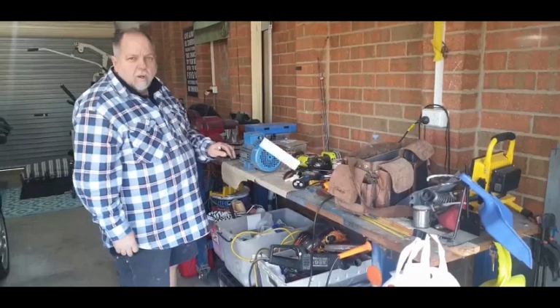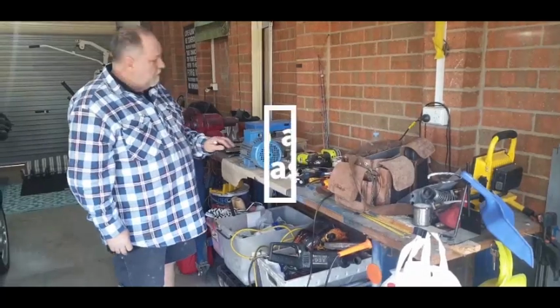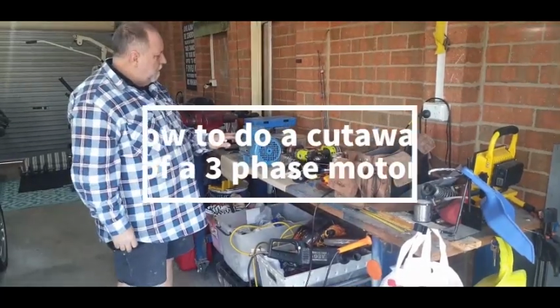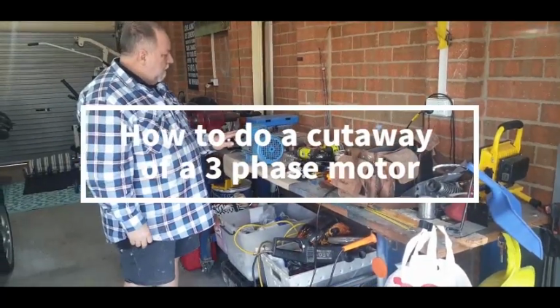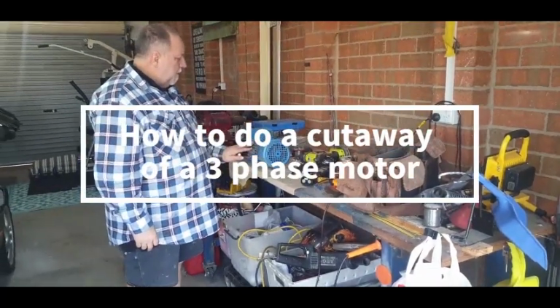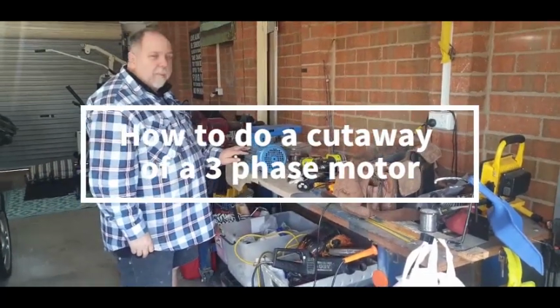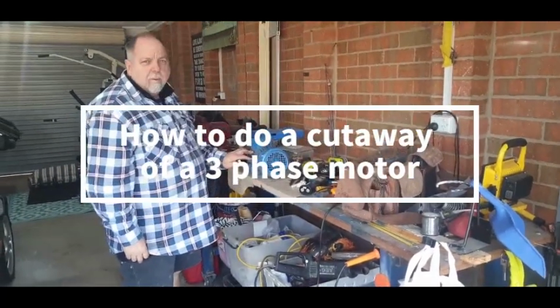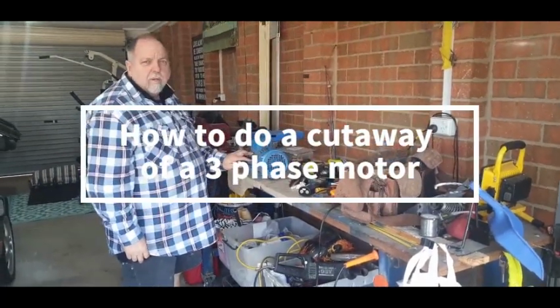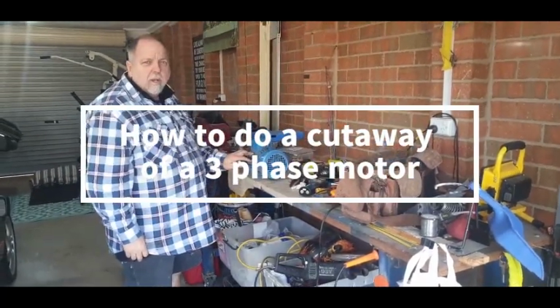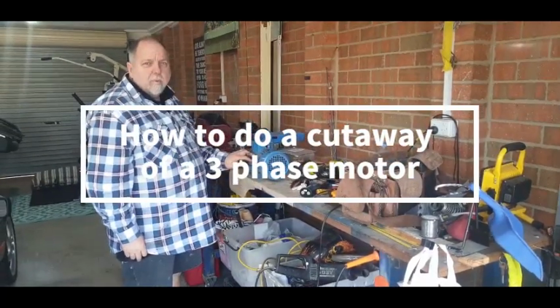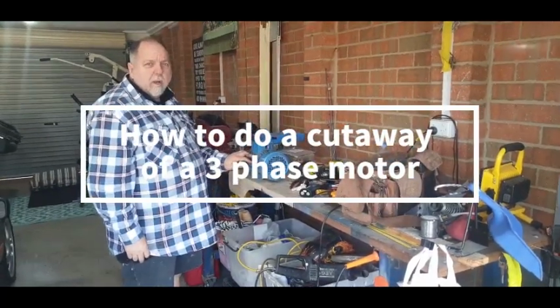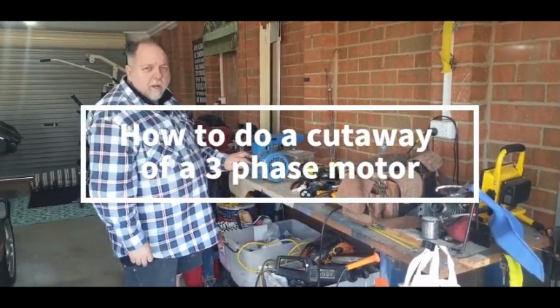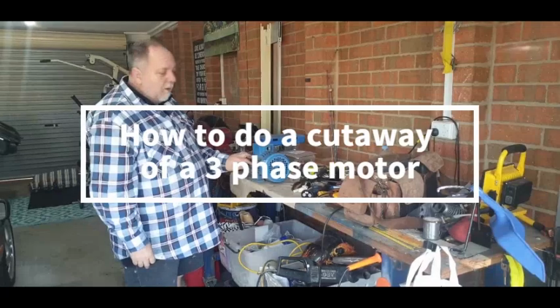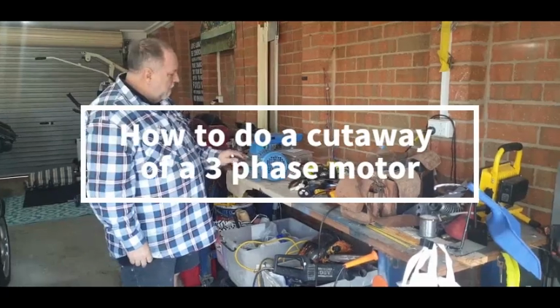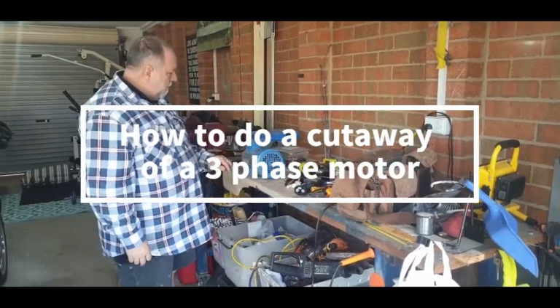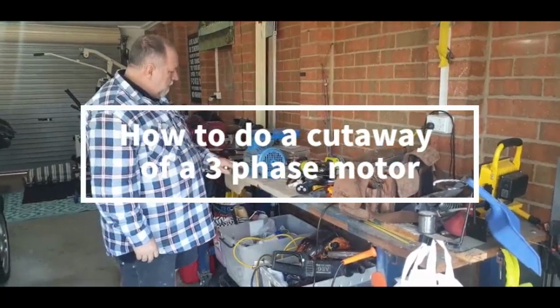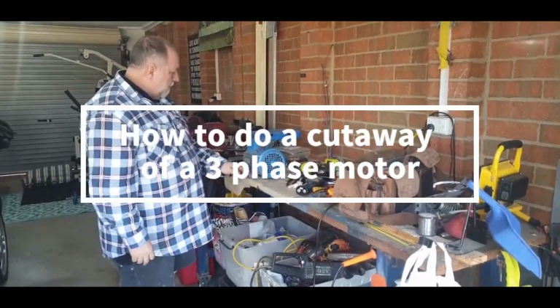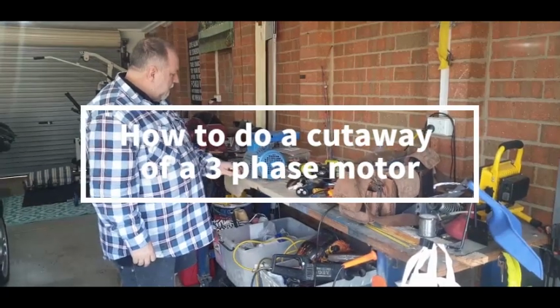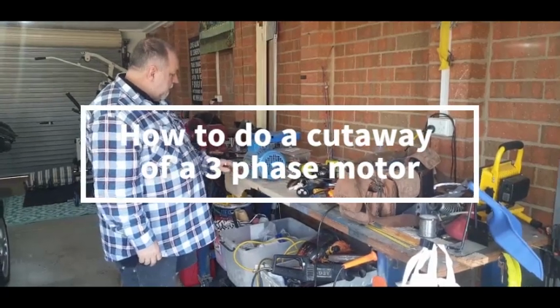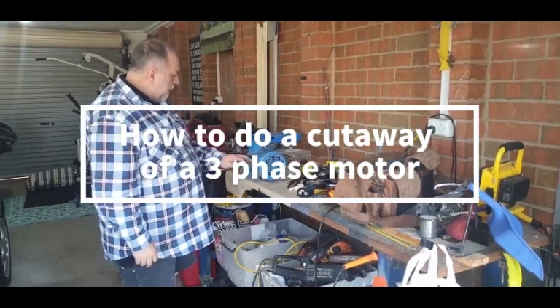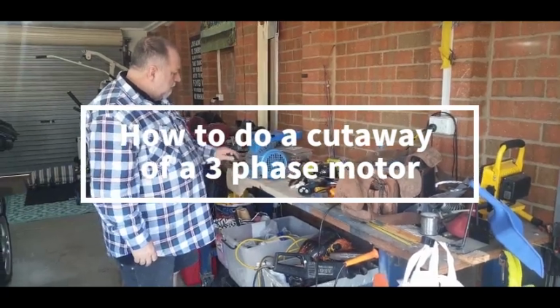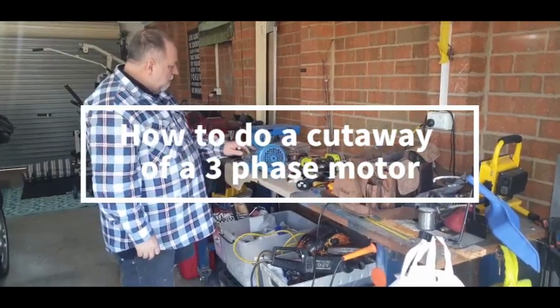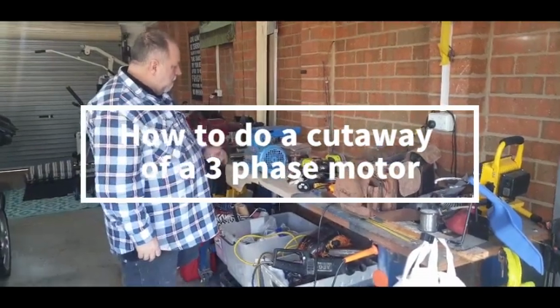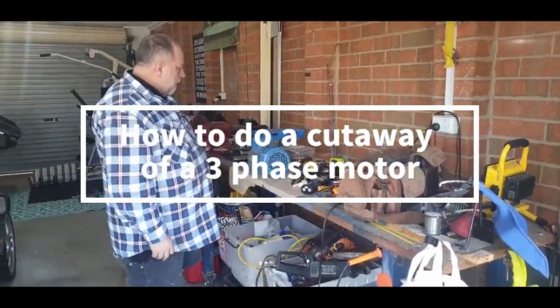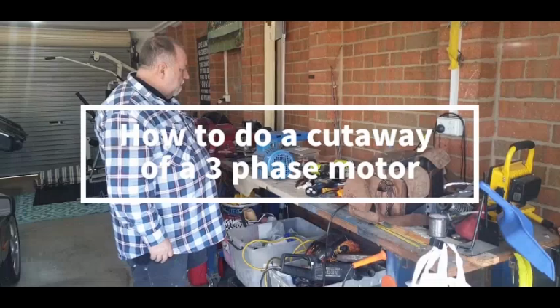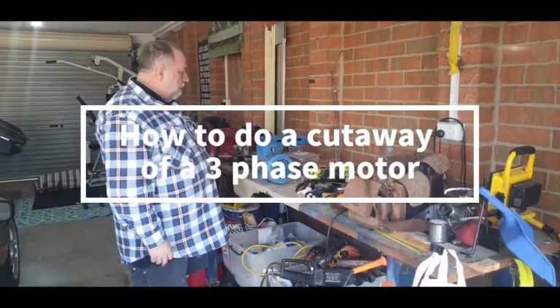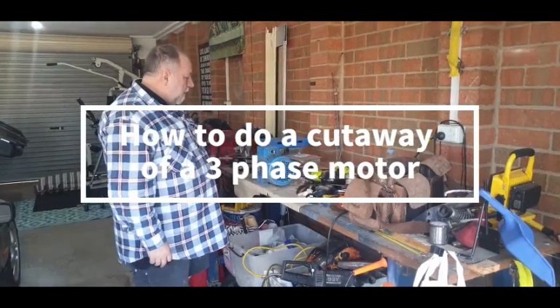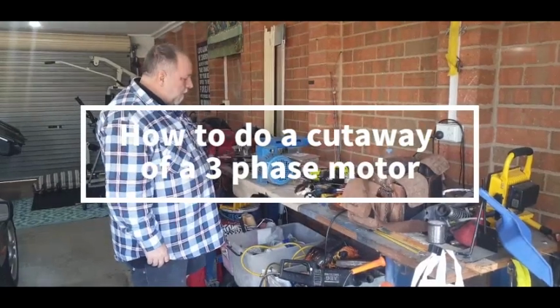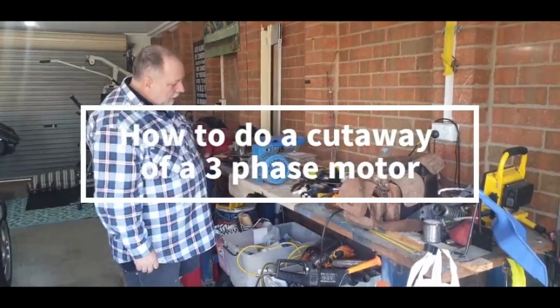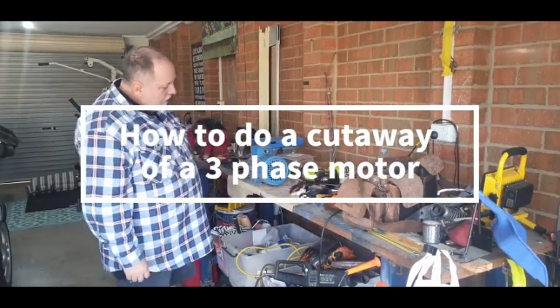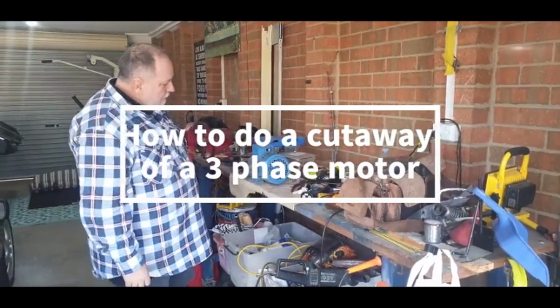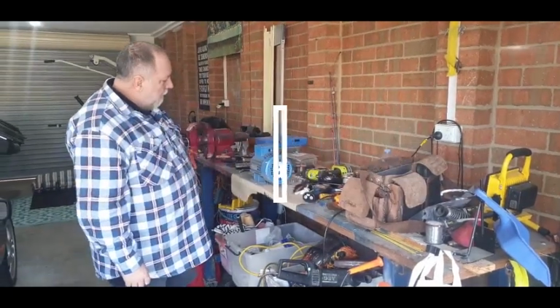Hi guys, what I'm going to do here is a small cutaway of a motor. I found this little motor that was going to be thrown out, so I thought I might just show you how we go about cutting back a small motor.